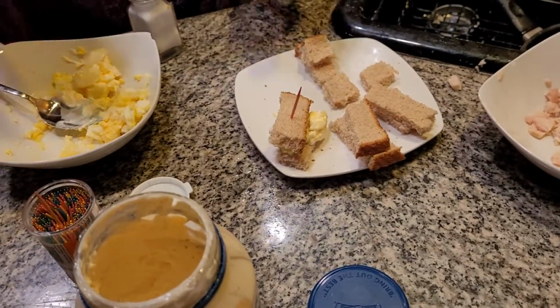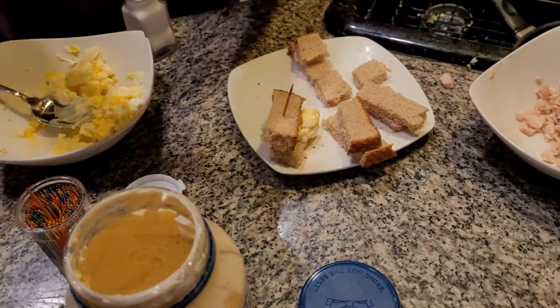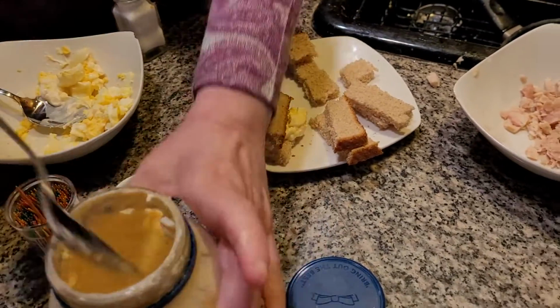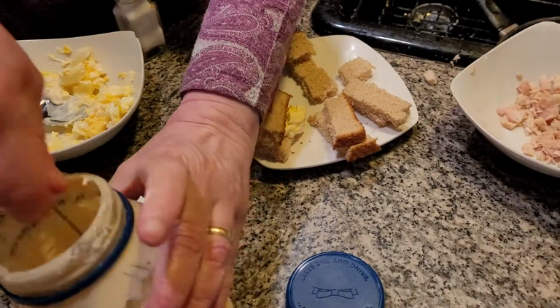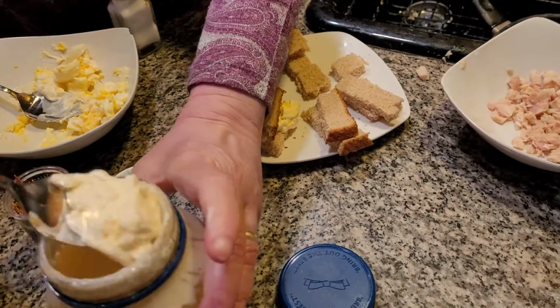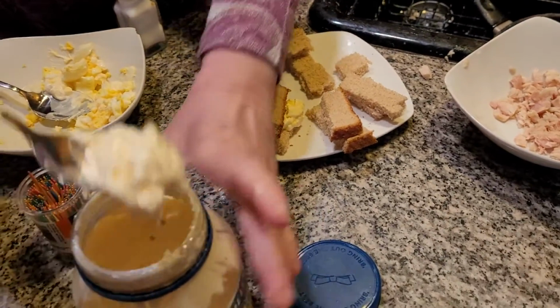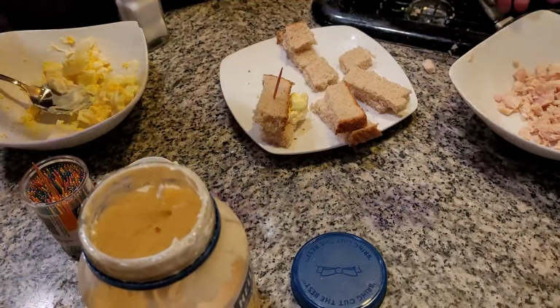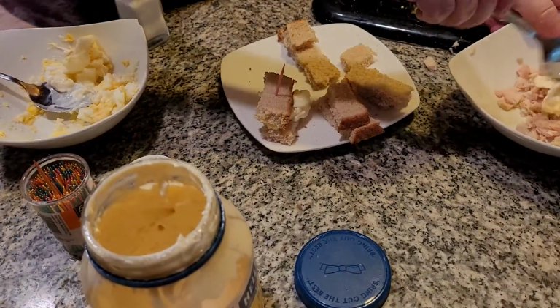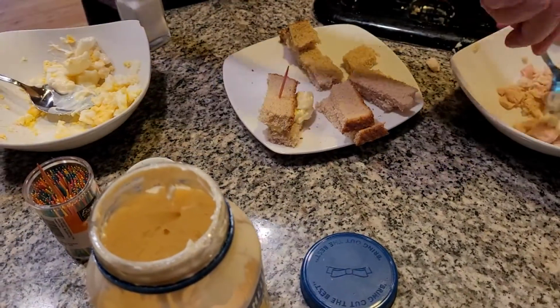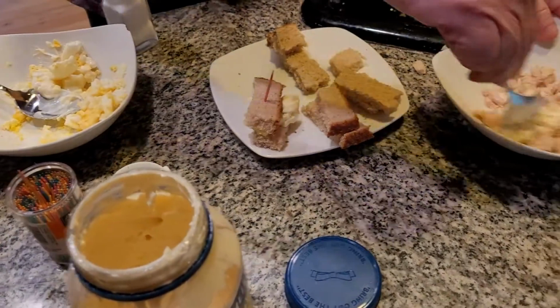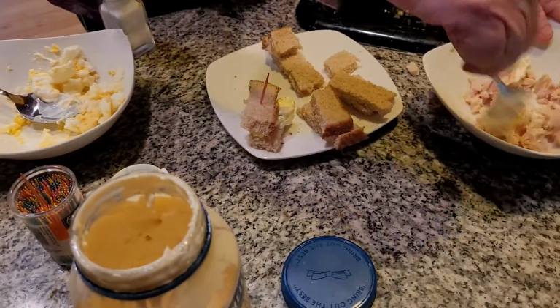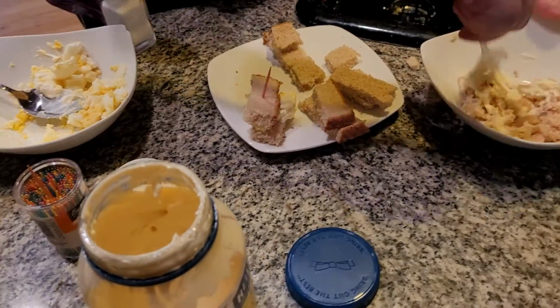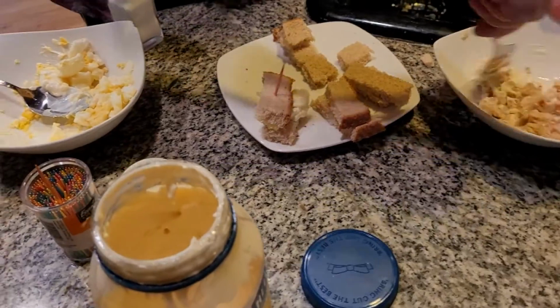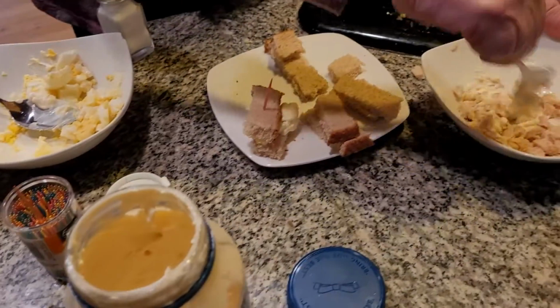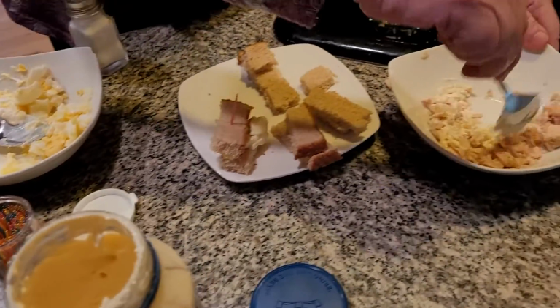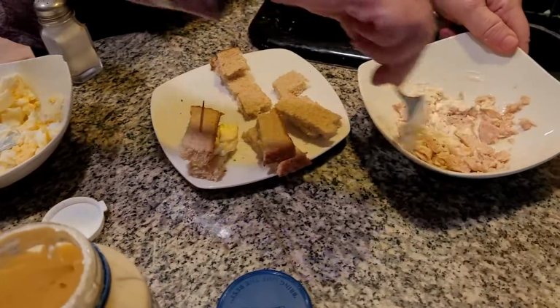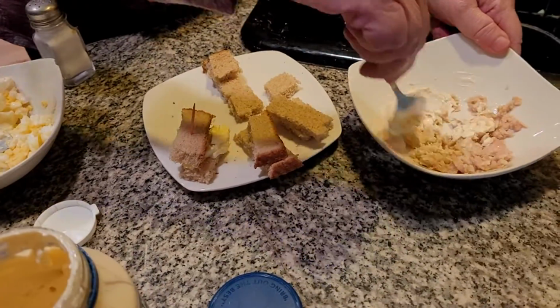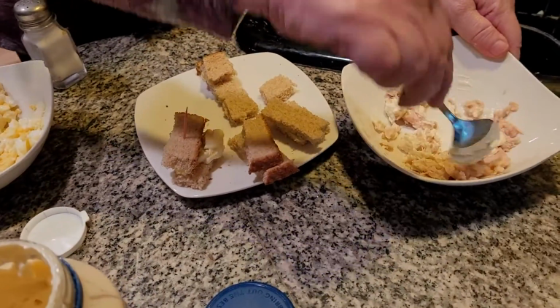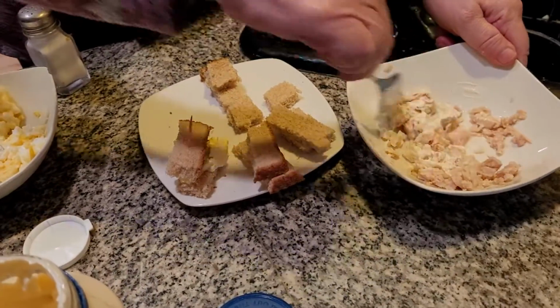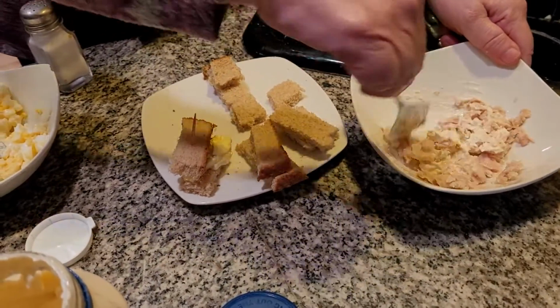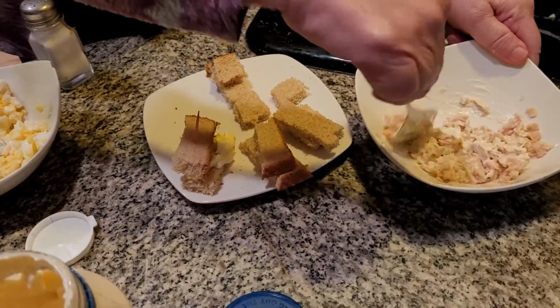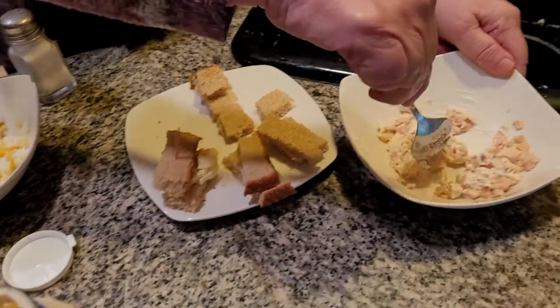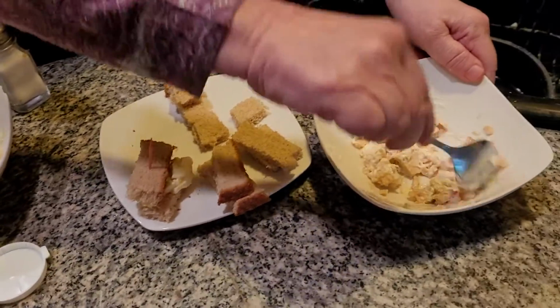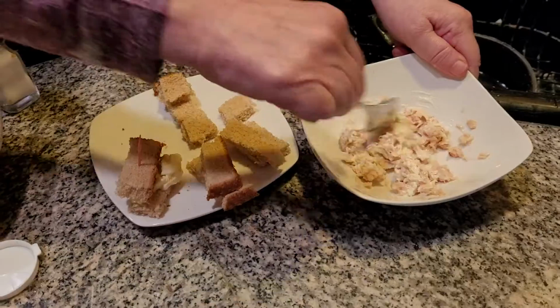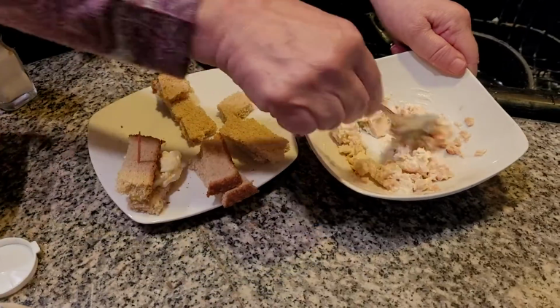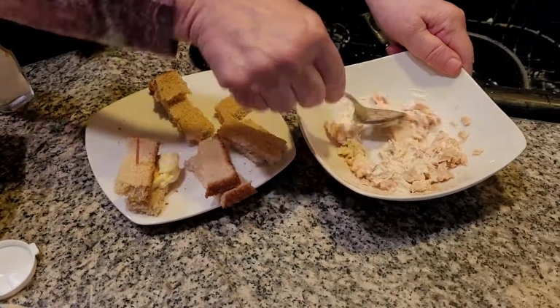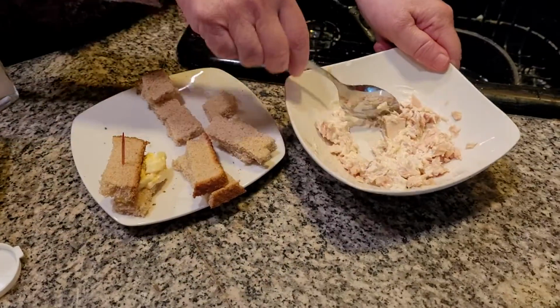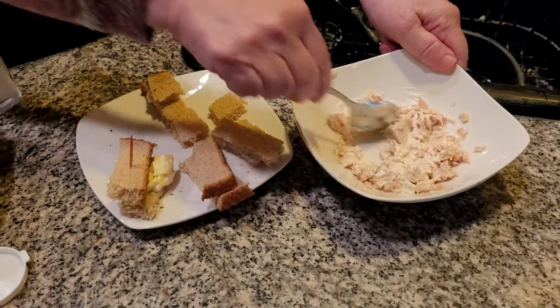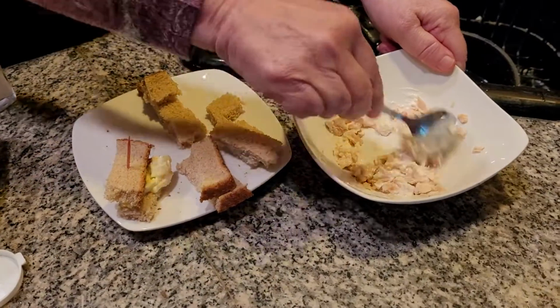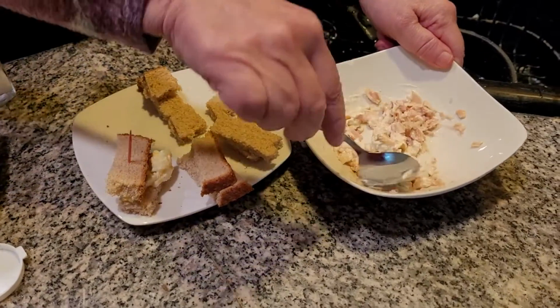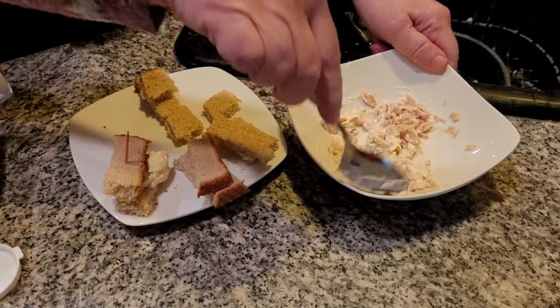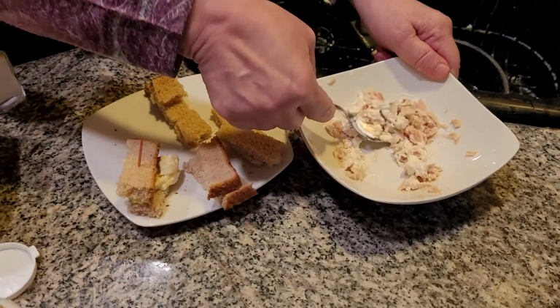The next thing is we're going to make some tuna salad with this, just a little bit. You don't have to do a lot. It's just a very dainty holiday. When we used to go to teas and everything... Mom, they're fighting over the tuna fish!